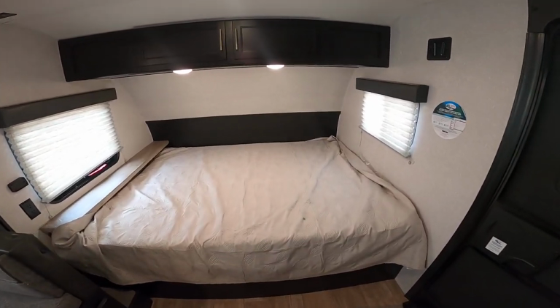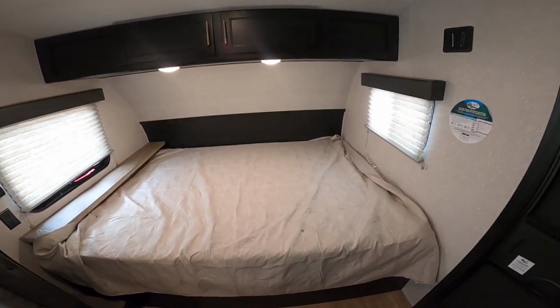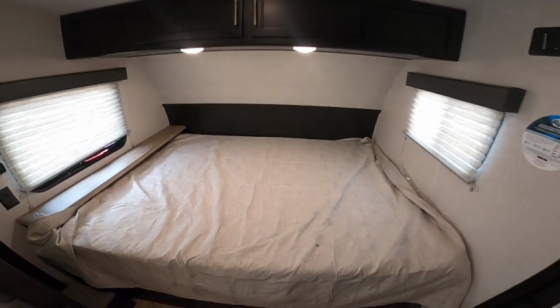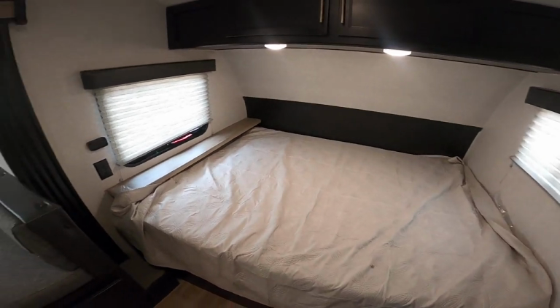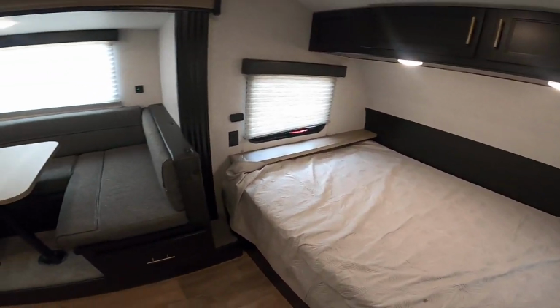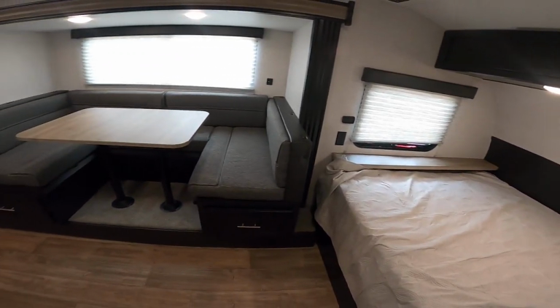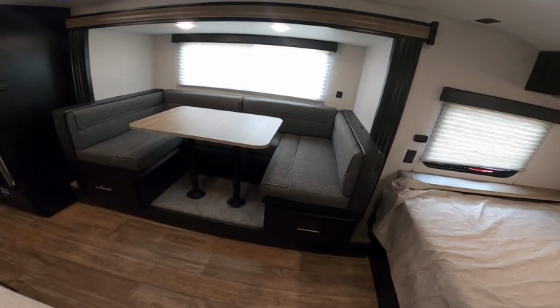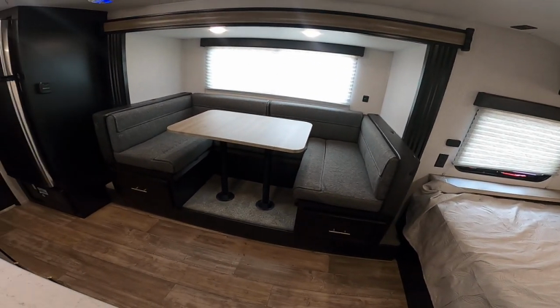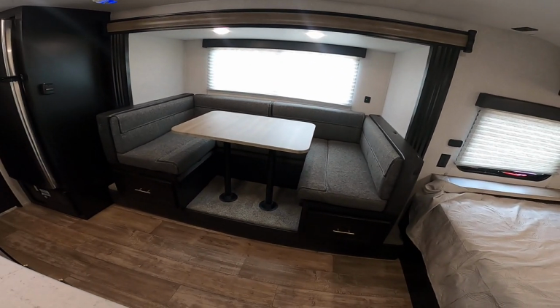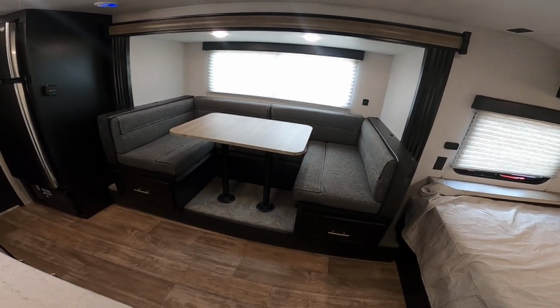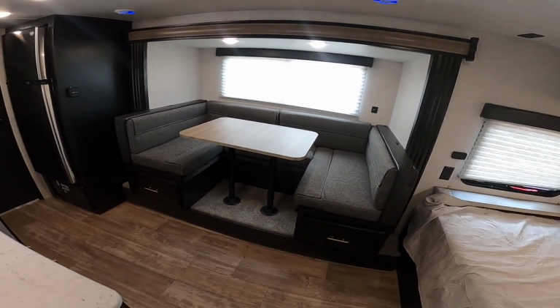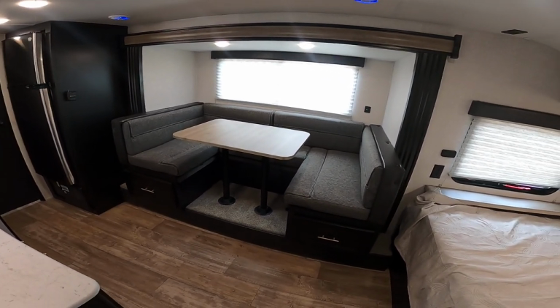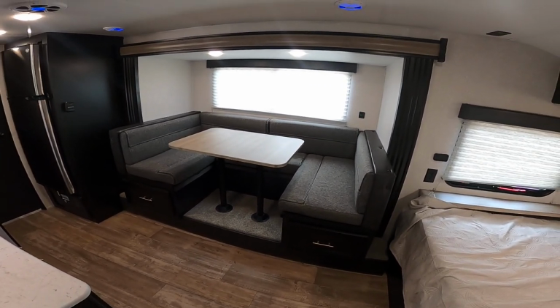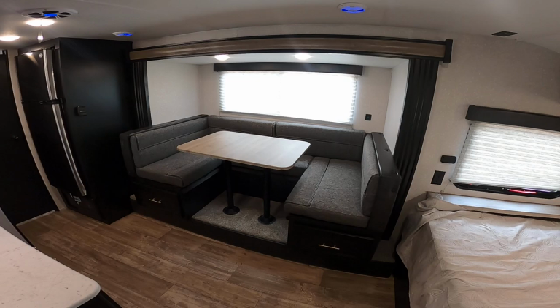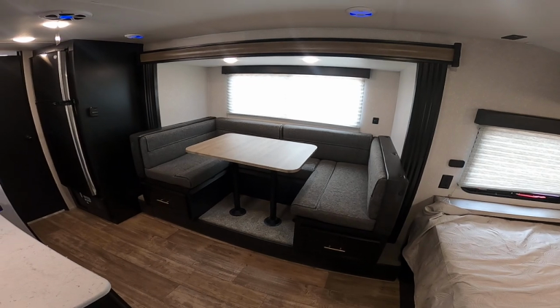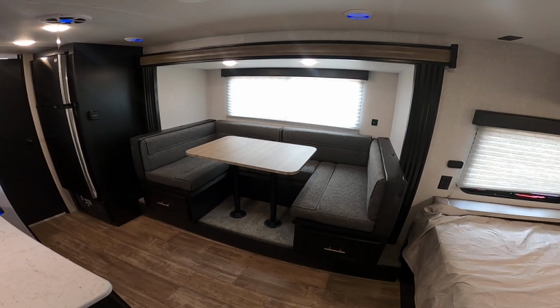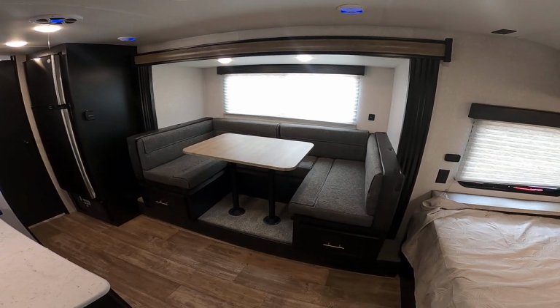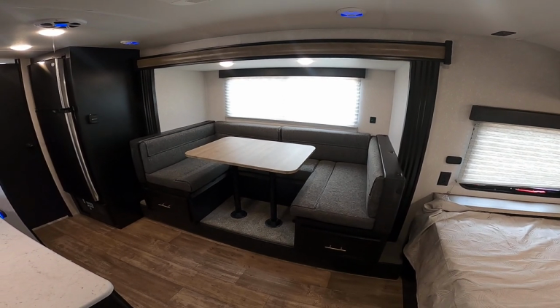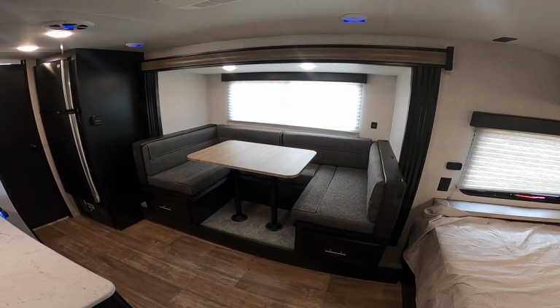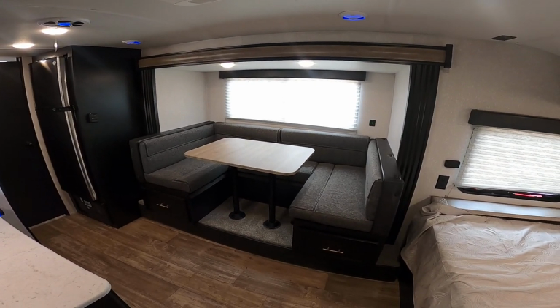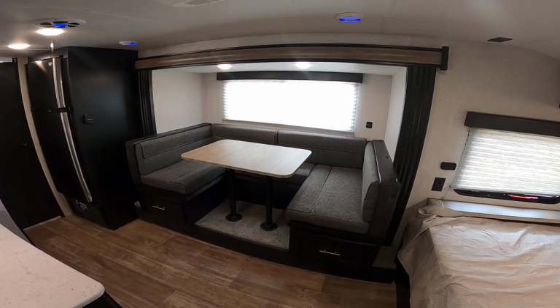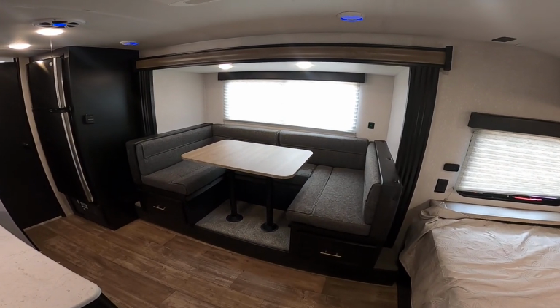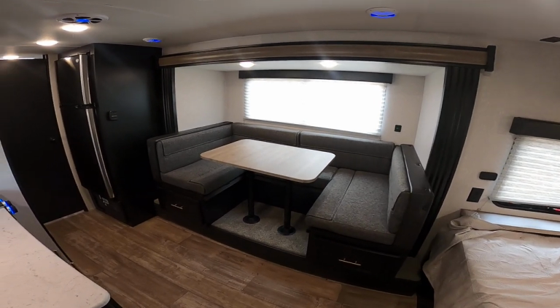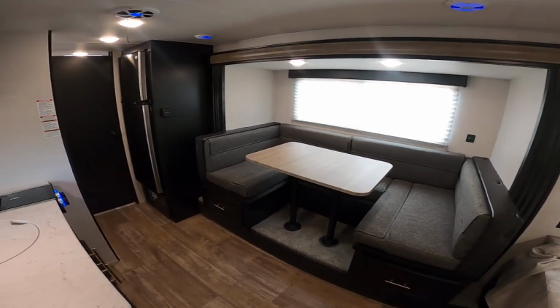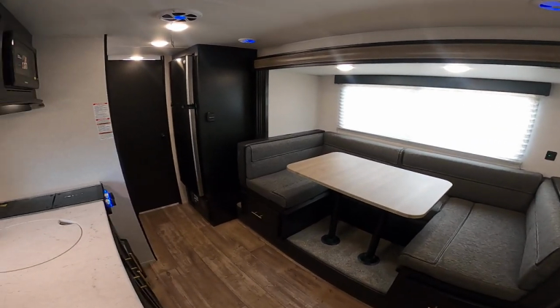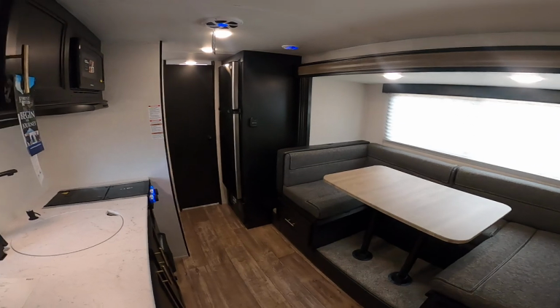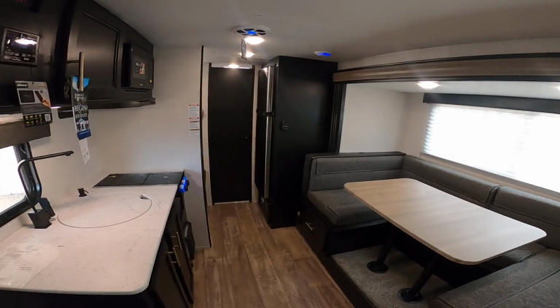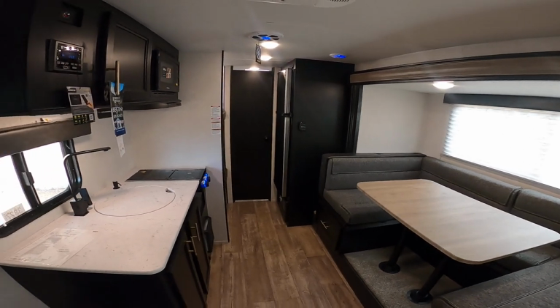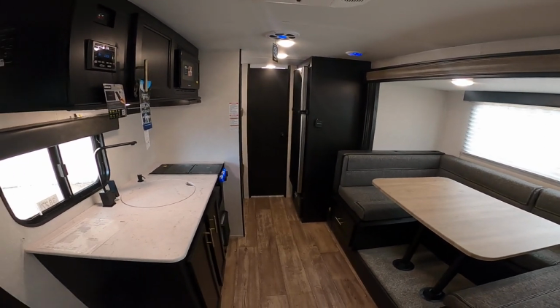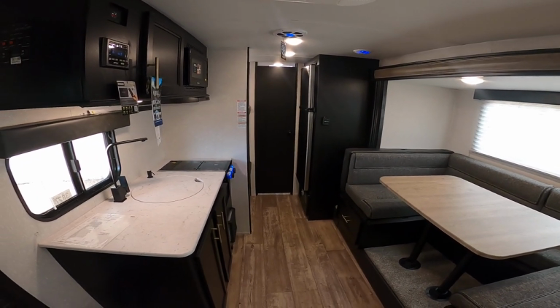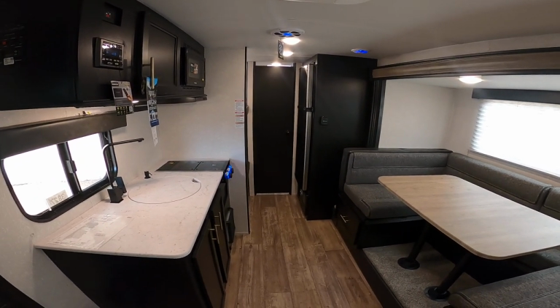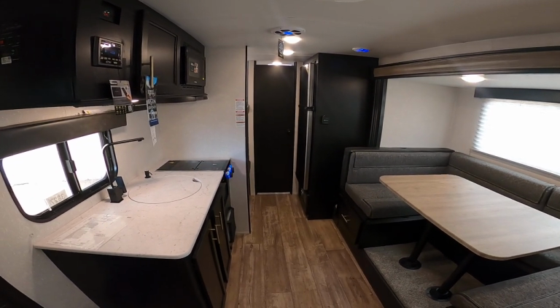Starting off, this is the new interior color for the Cherokees. It's going lighter. I really like this. They got rid of the browns for more of a white and black type of look, which is really nice. Very modern.